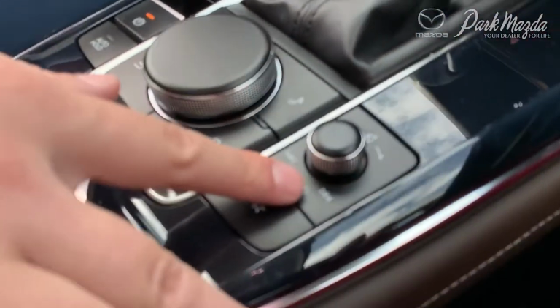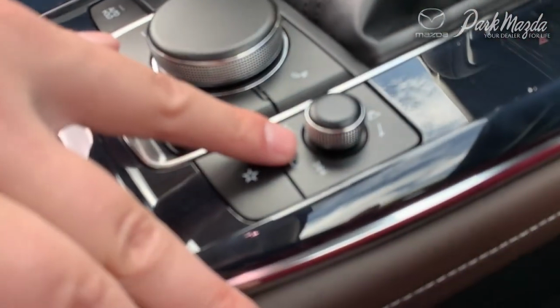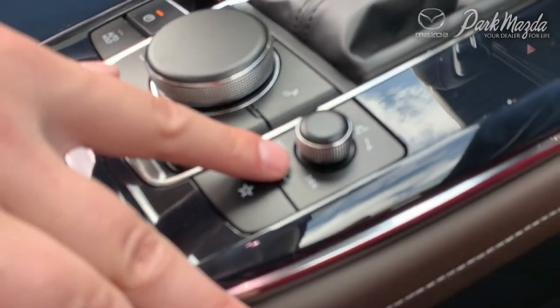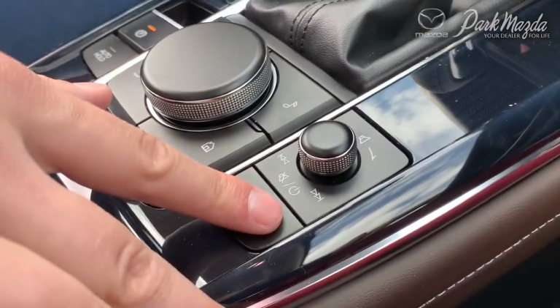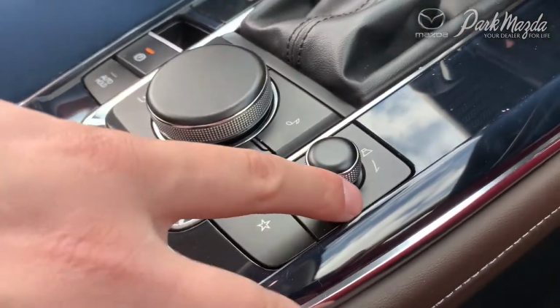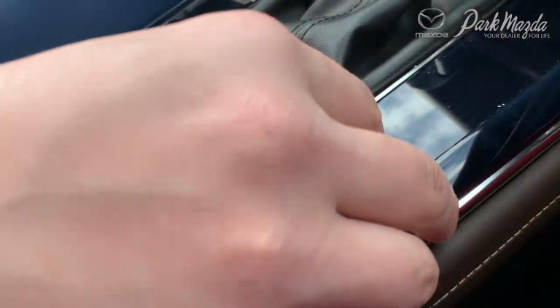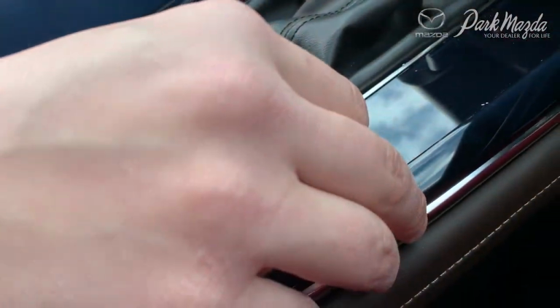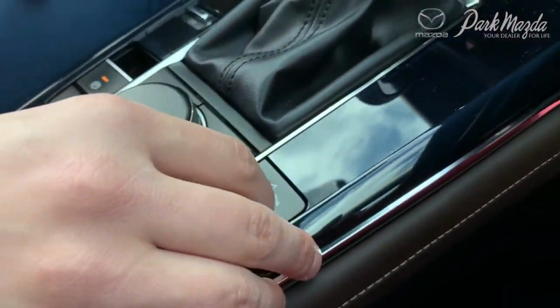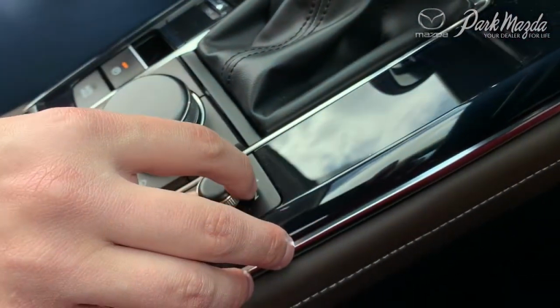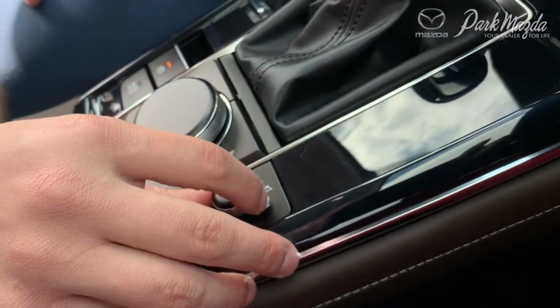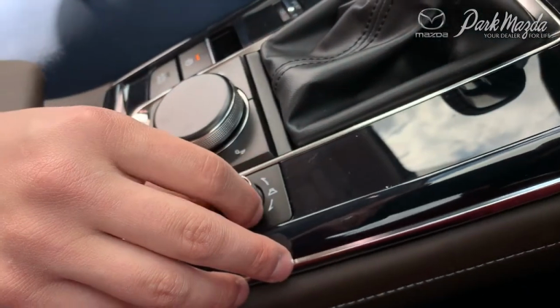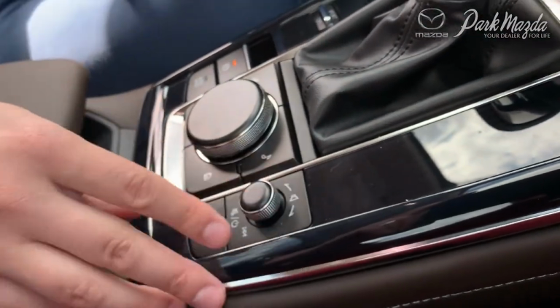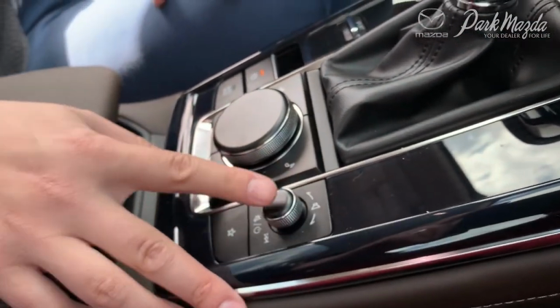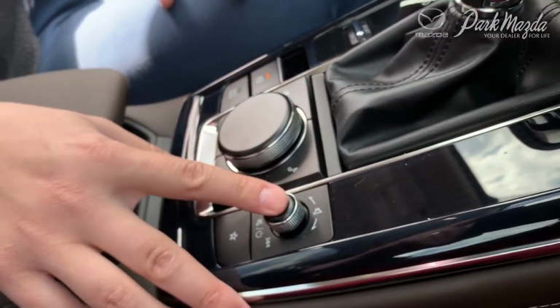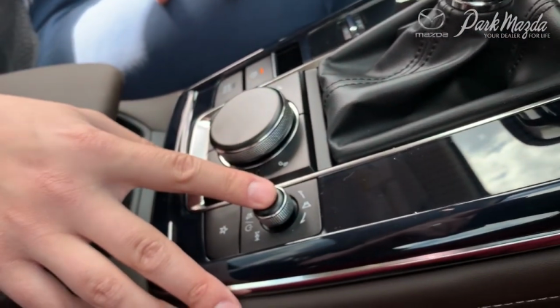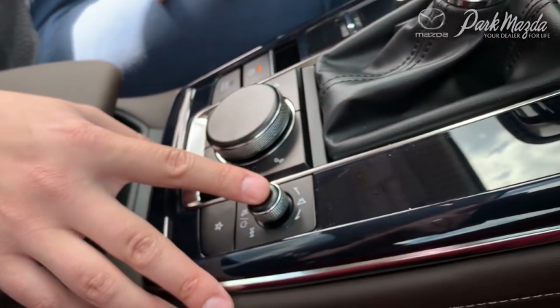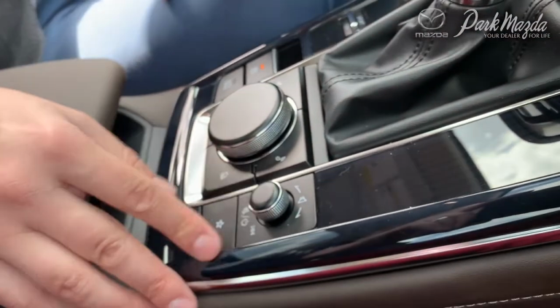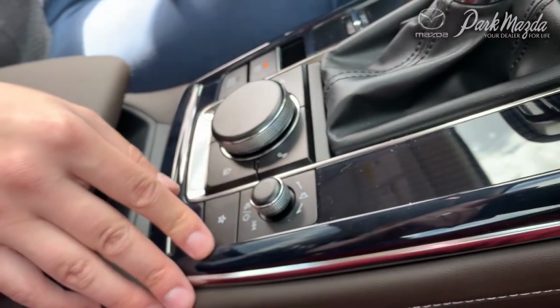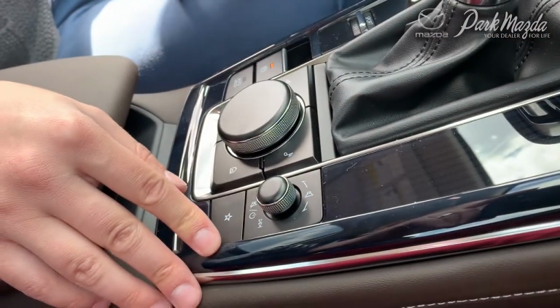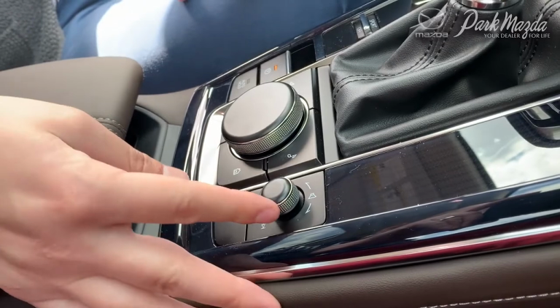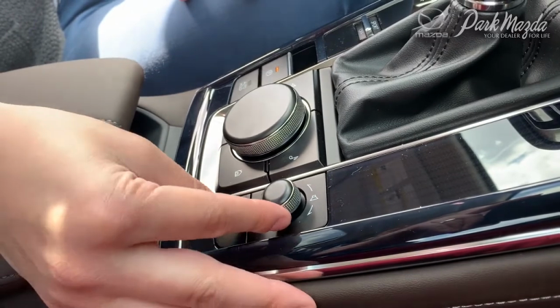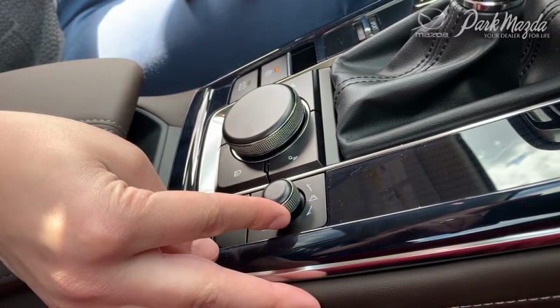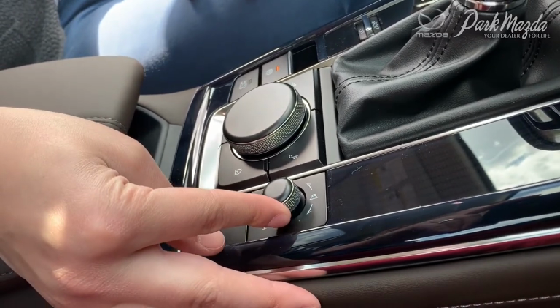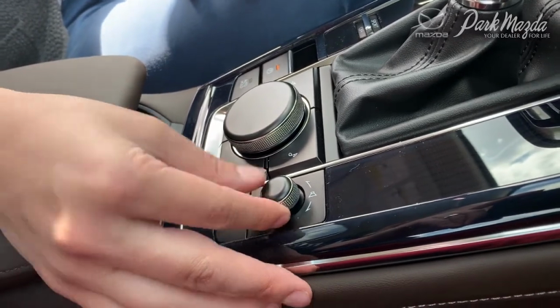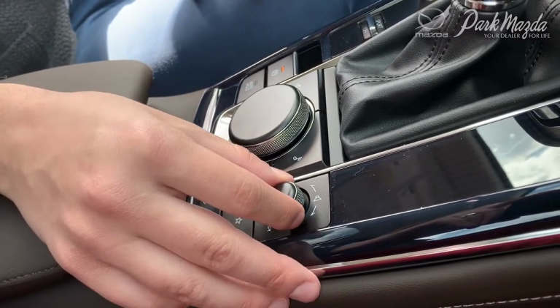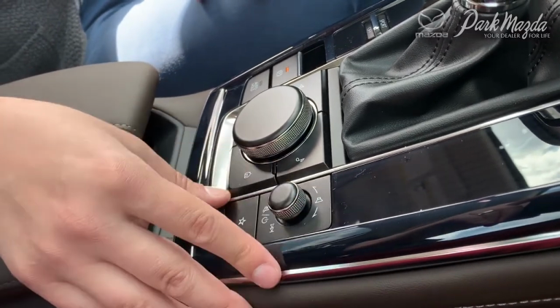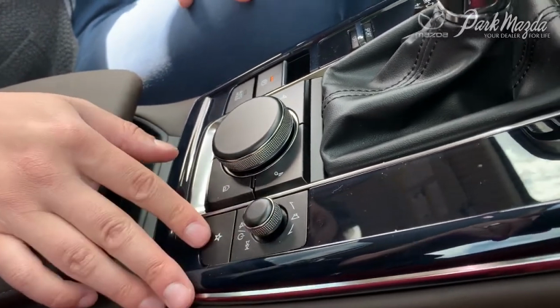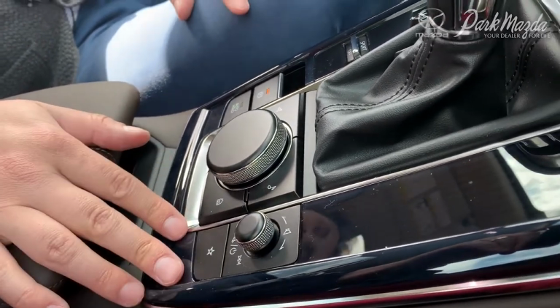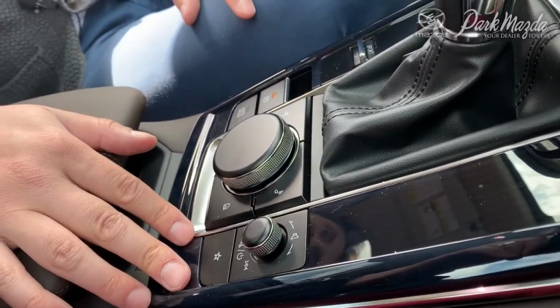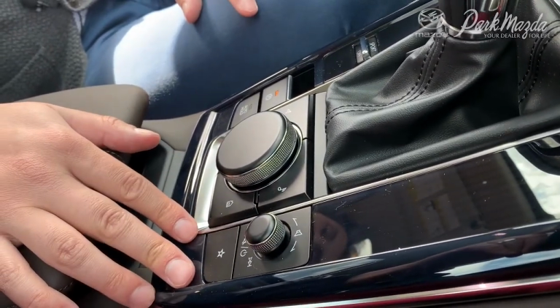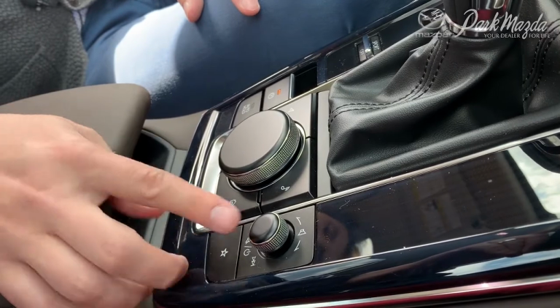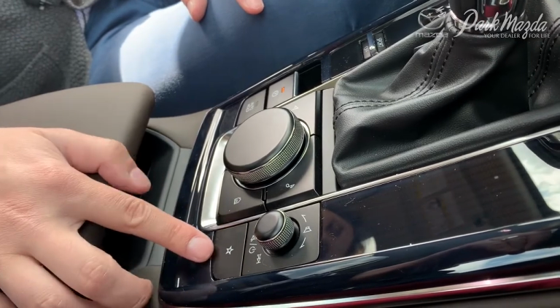Moving over to the side, you also have your volume control settings. Simply turn it up or down accordingly, or press on it to mute entirely. It also works like a toggle that you can move forward and backward to scroll through your songs and favorite radio stations.